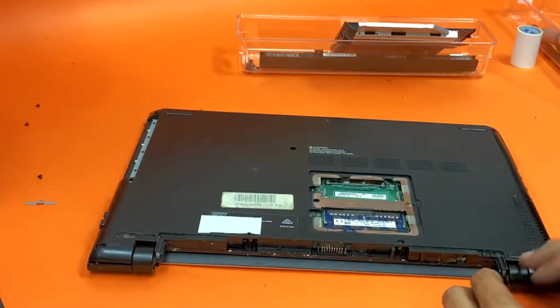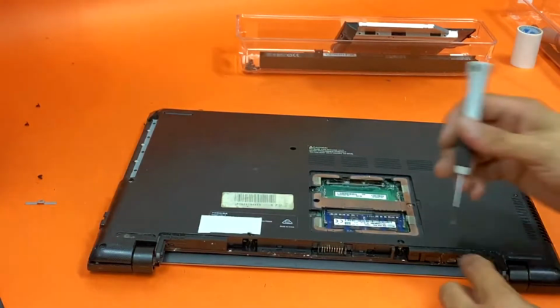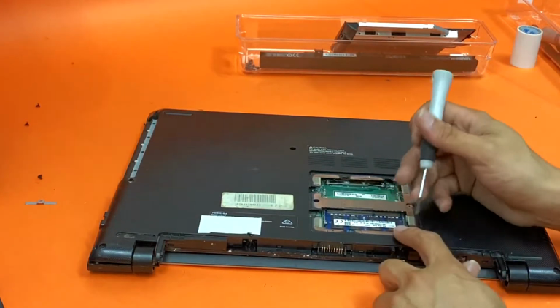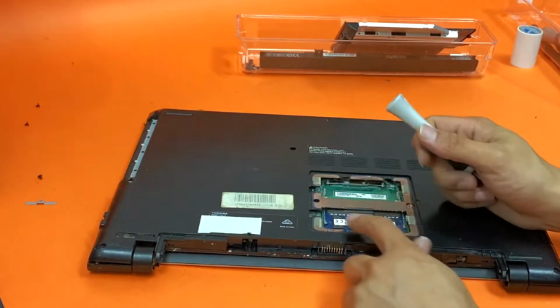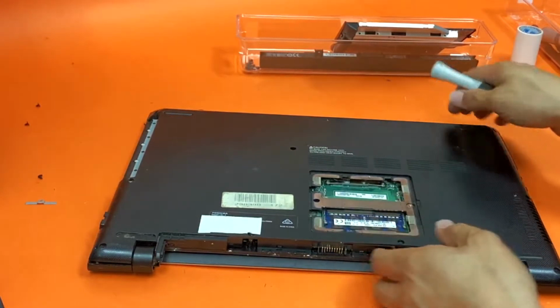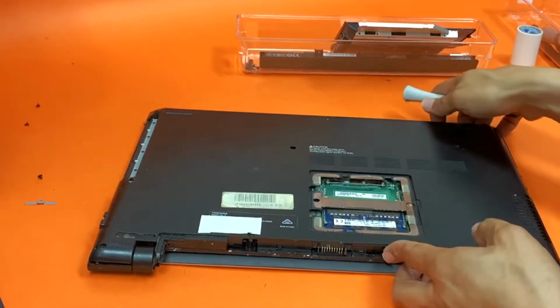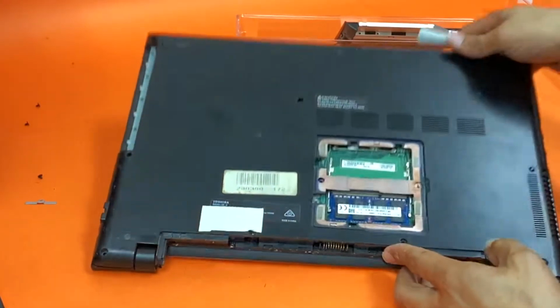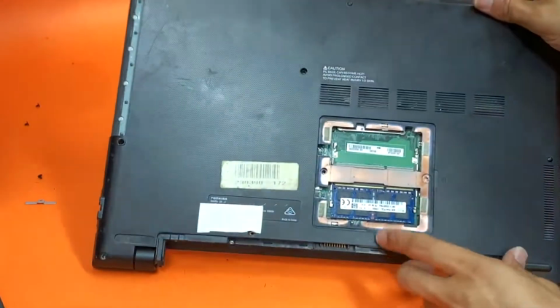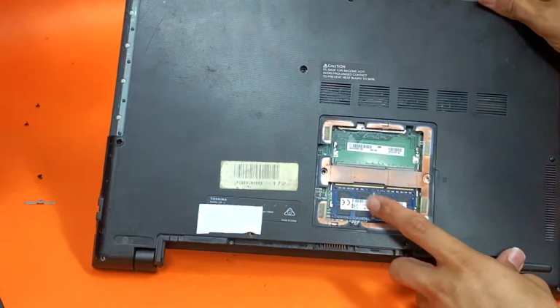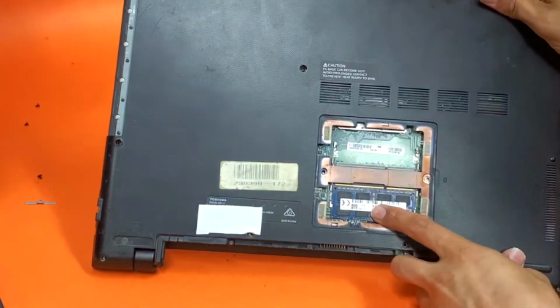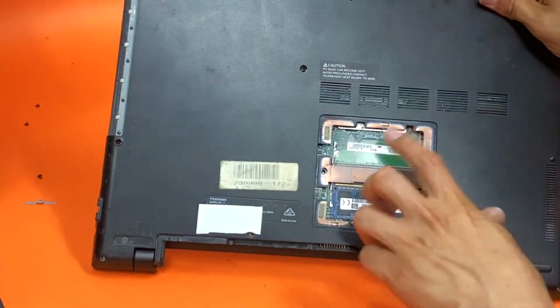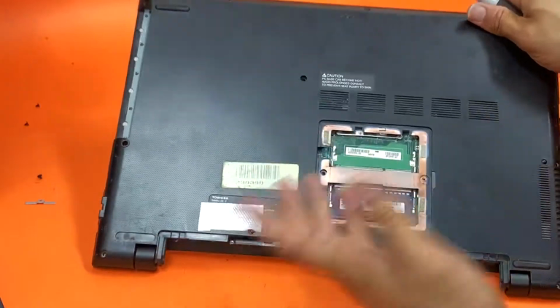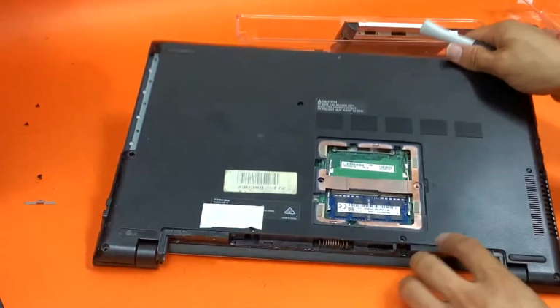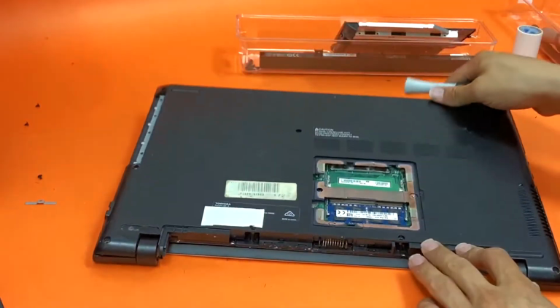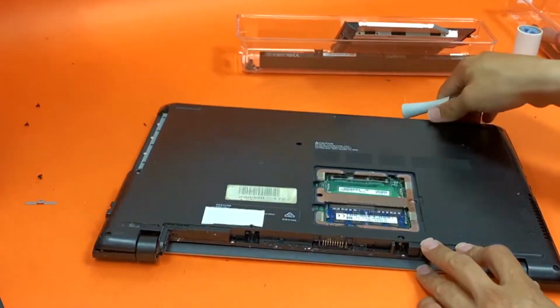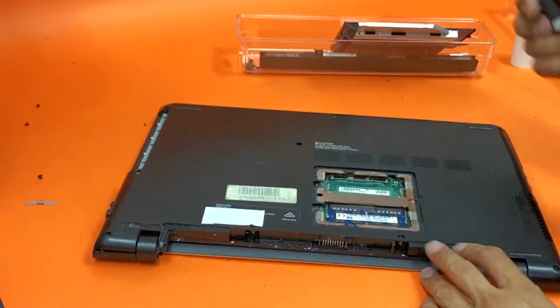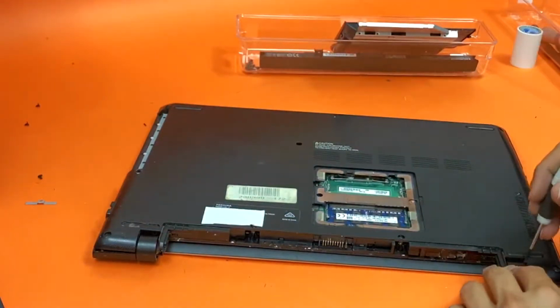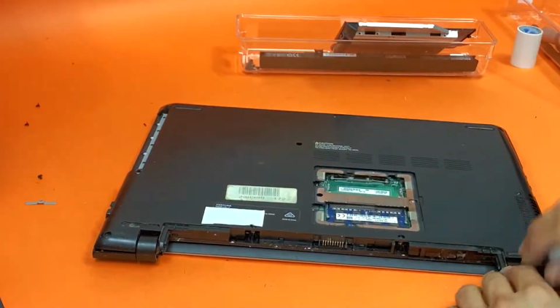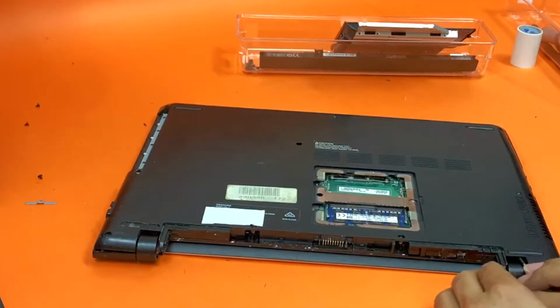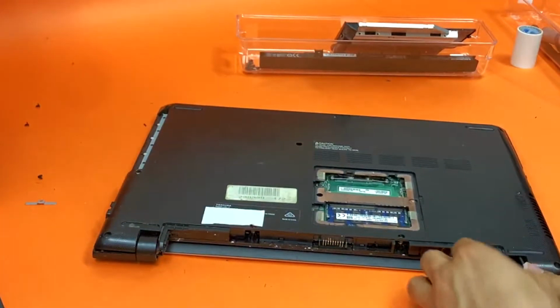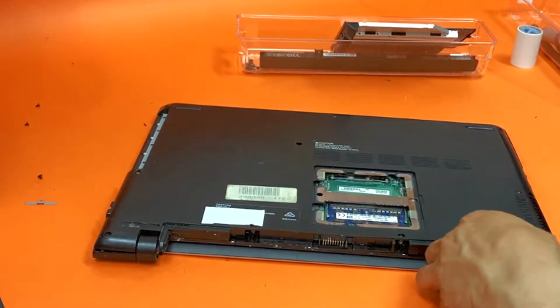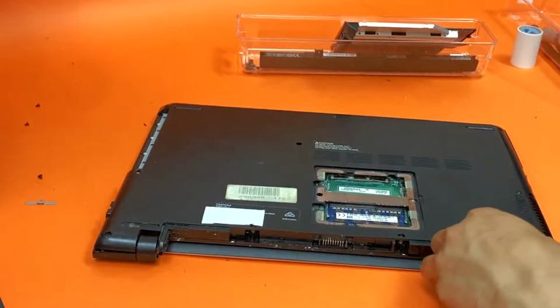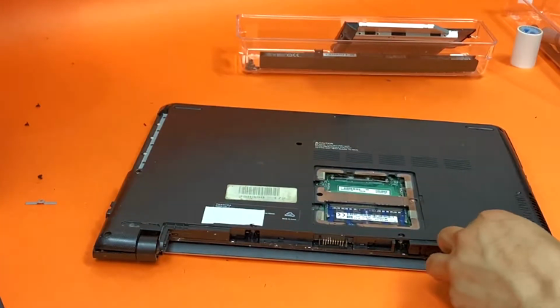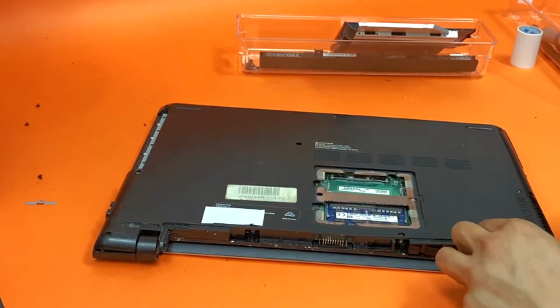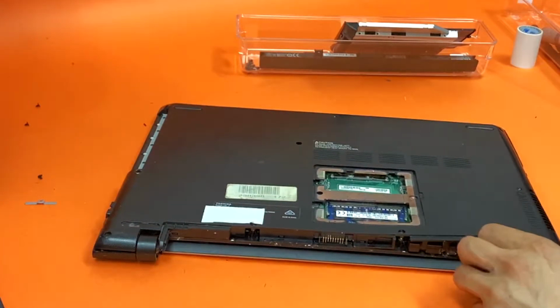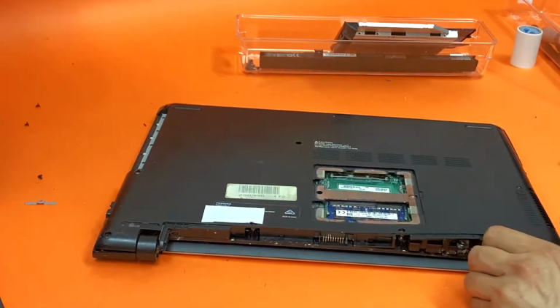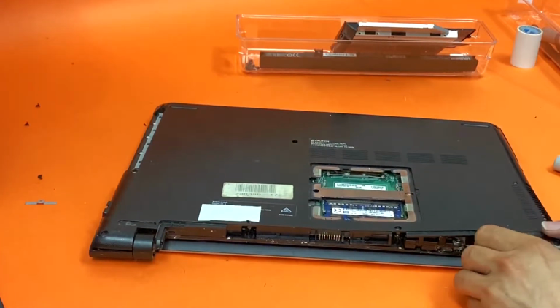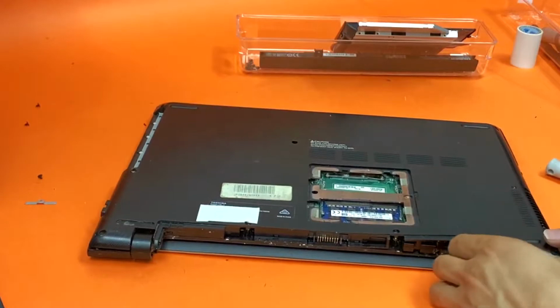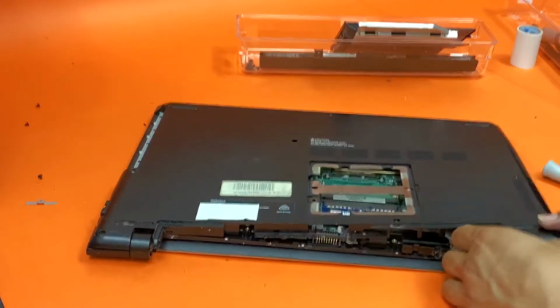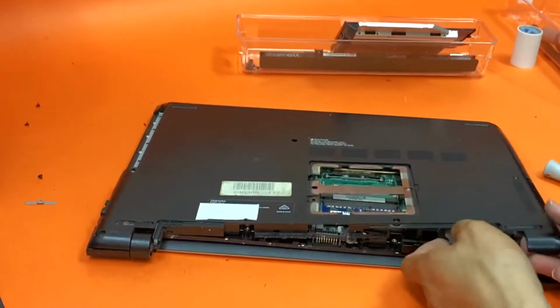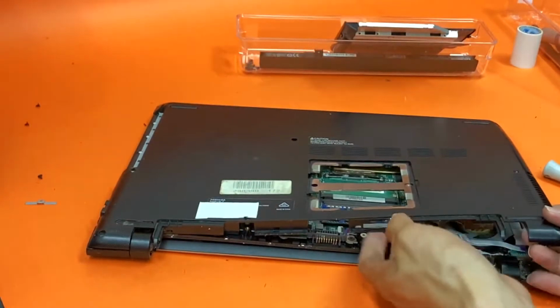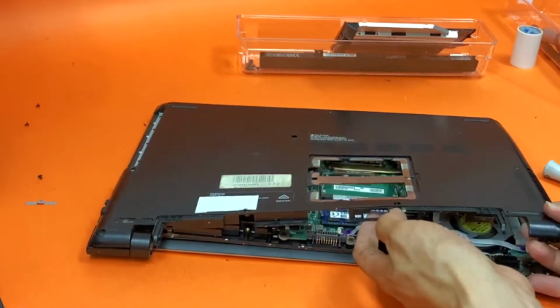This is your RAM — if you want to just upgrade the RAM, then that's where you start. But if you want to upgrade the hardware to the SSD, move to that.